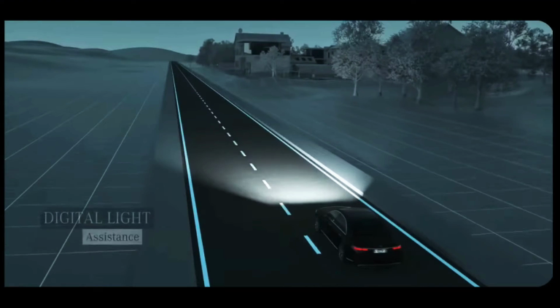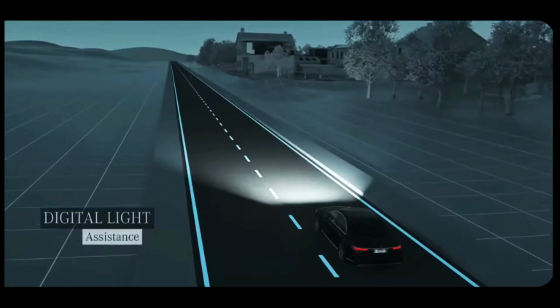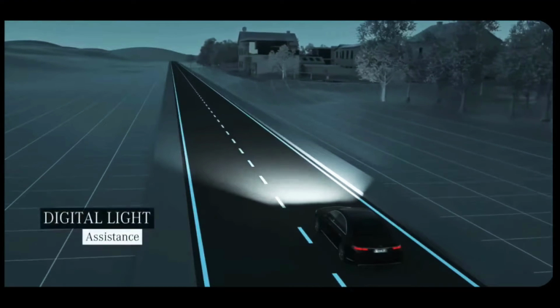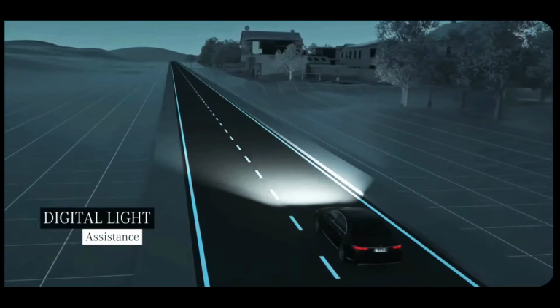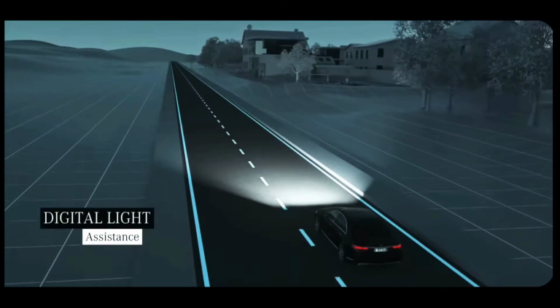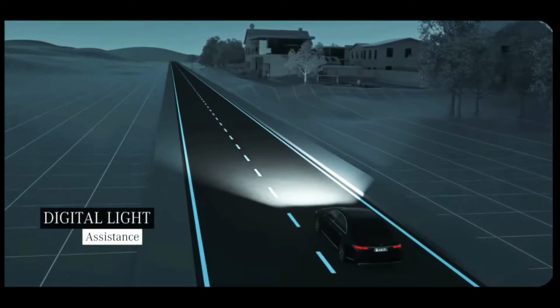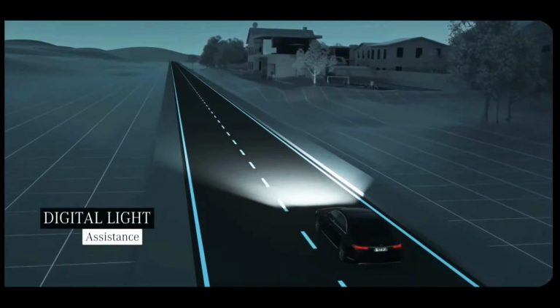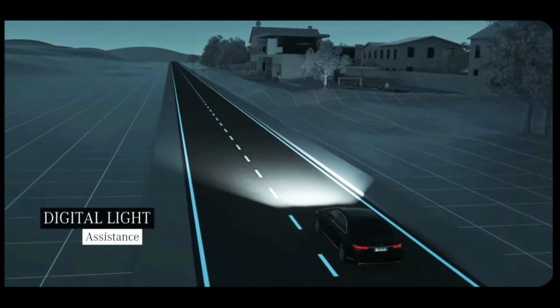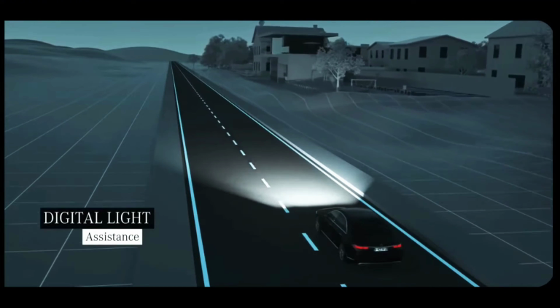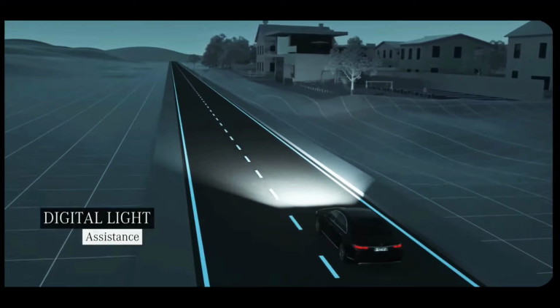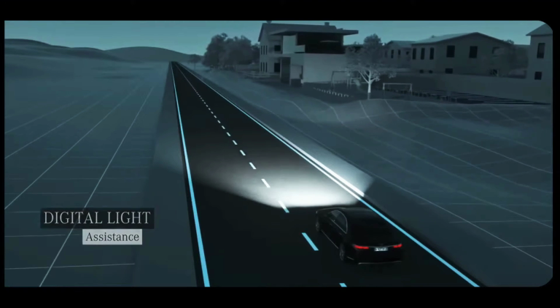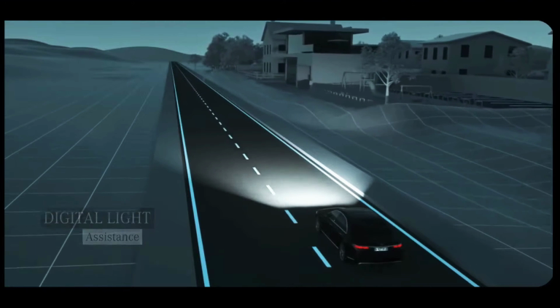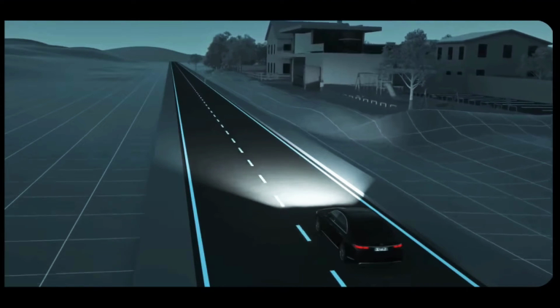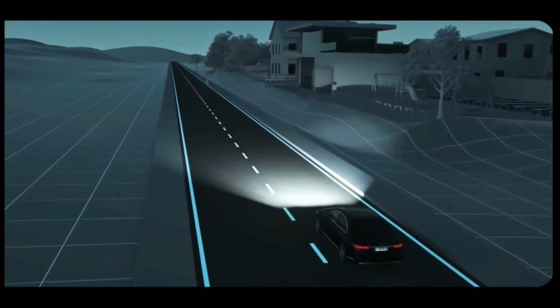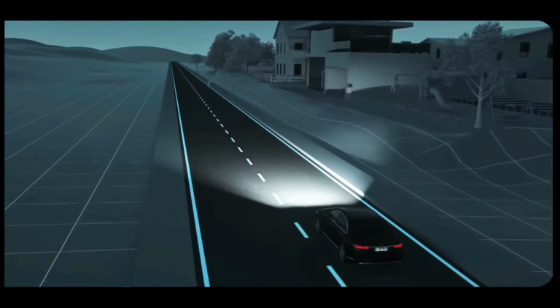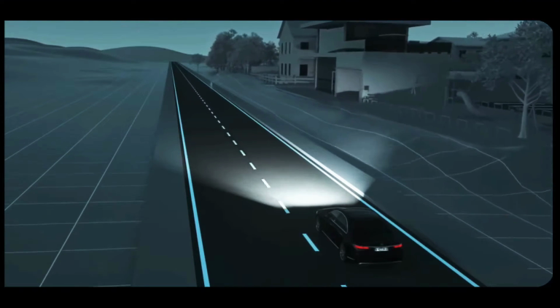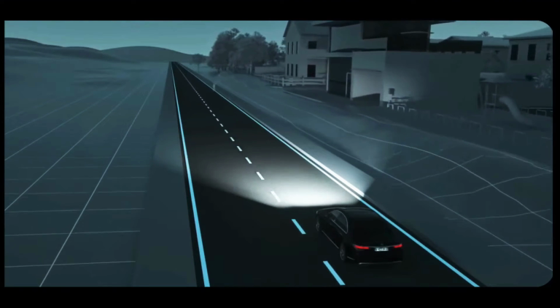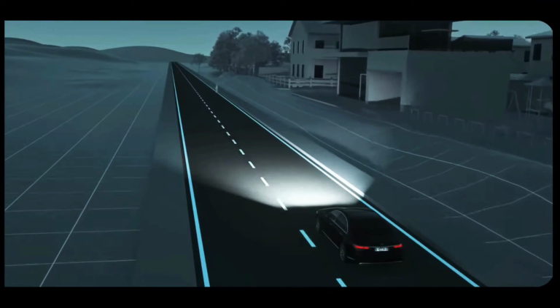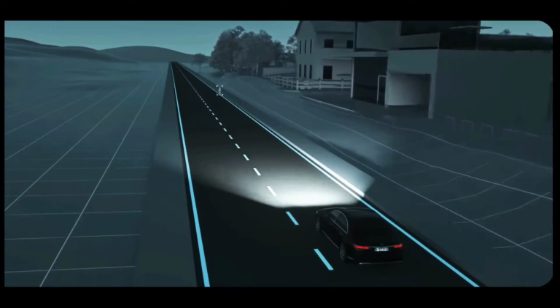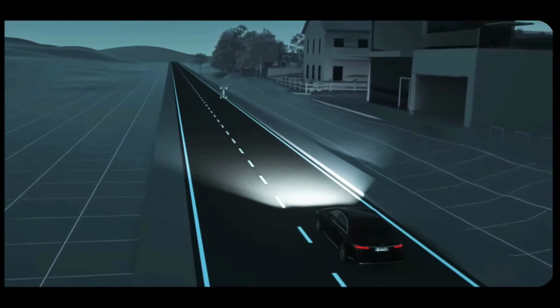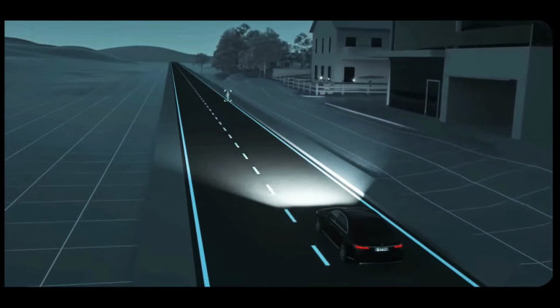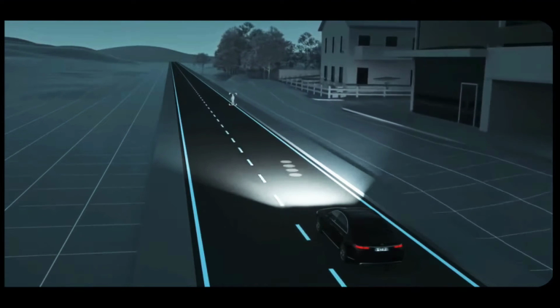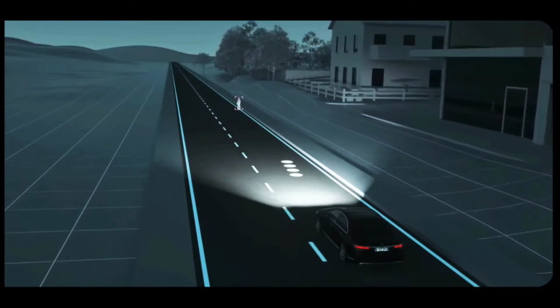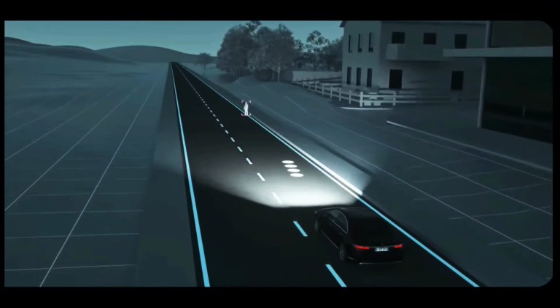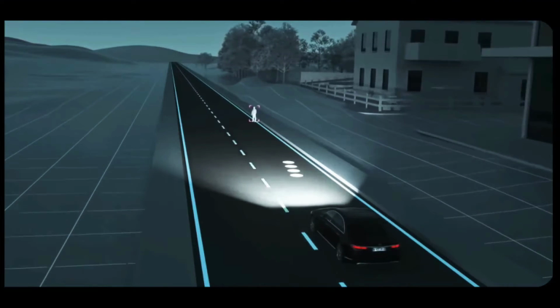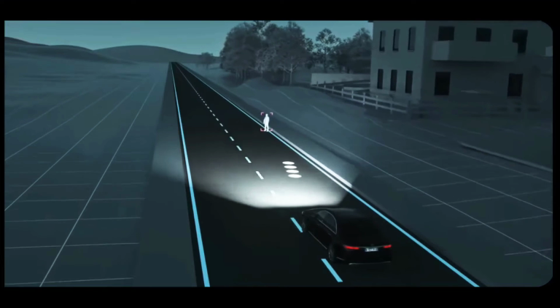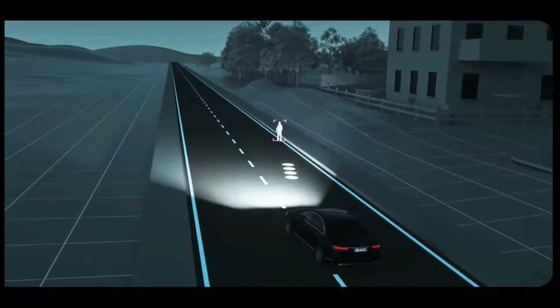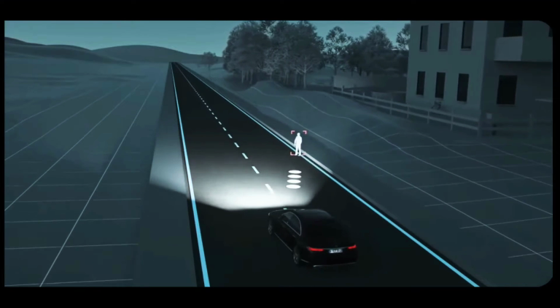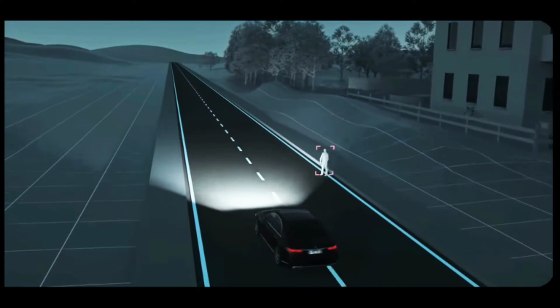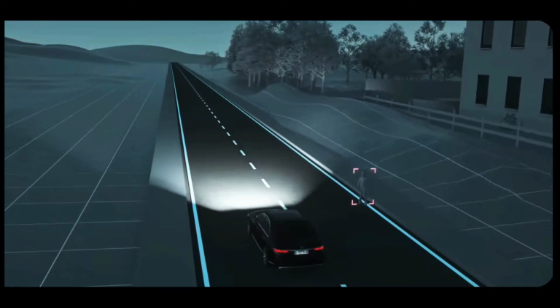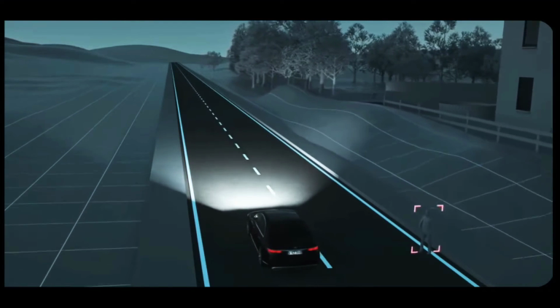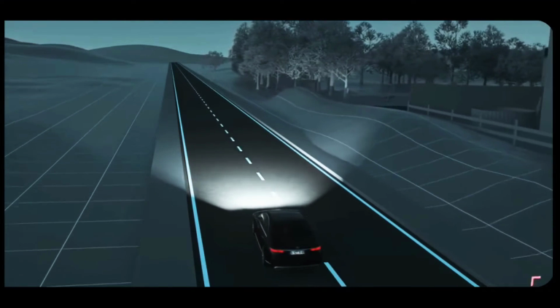Other road users are not dazzled. Pedestrians in the road can be very difficult to see, especially at night. If the system detects a person in the road, Digital Light emits a marker light to indicate their position.